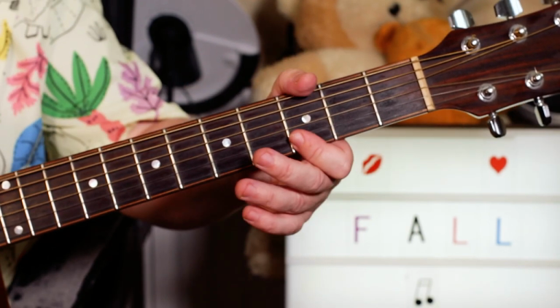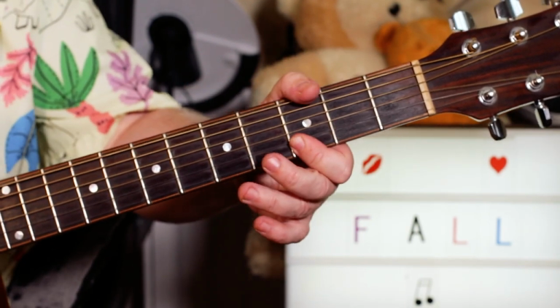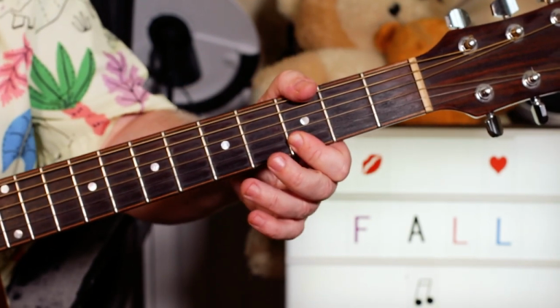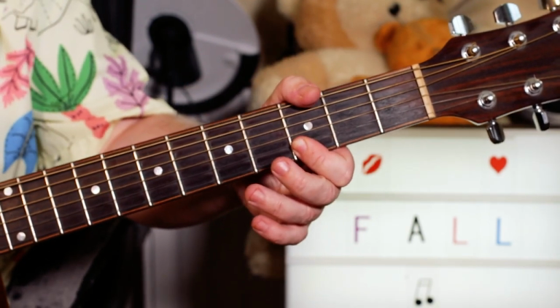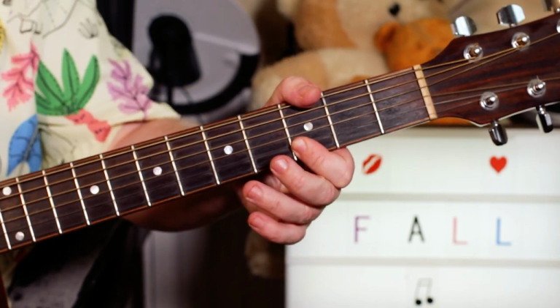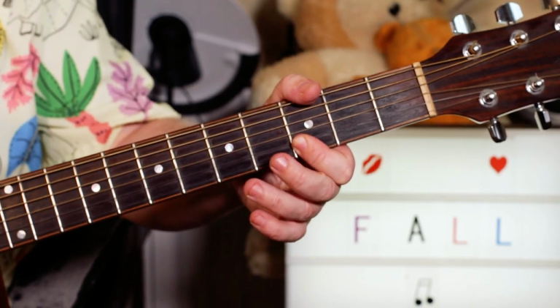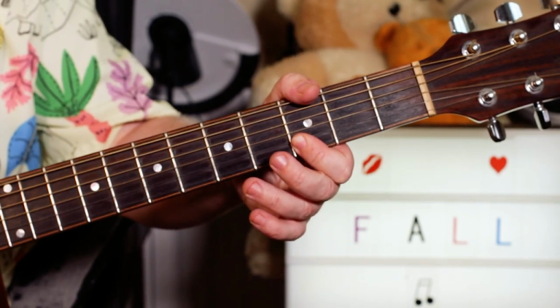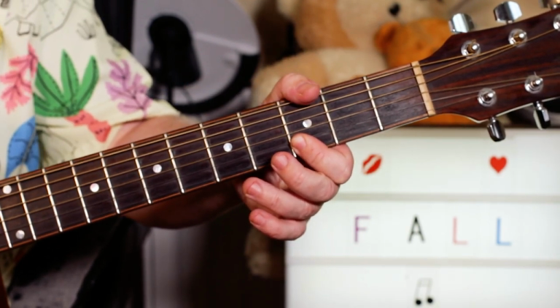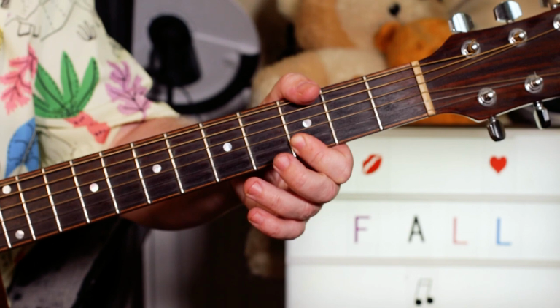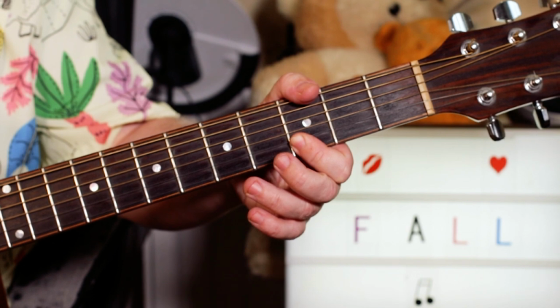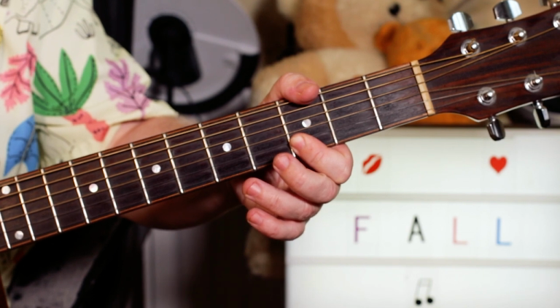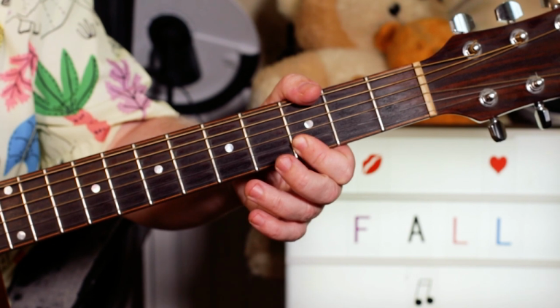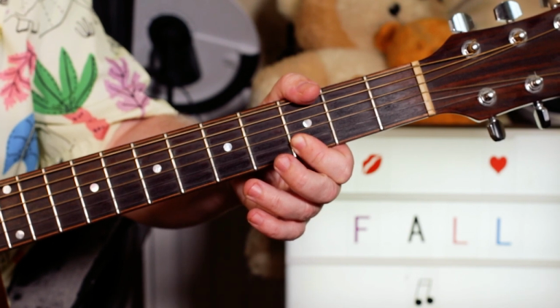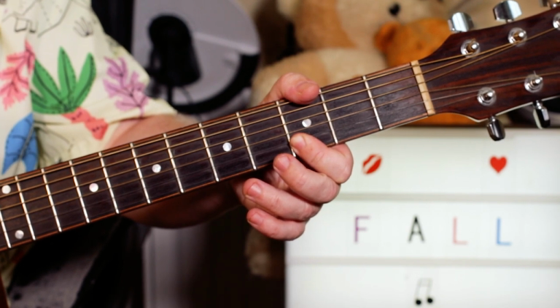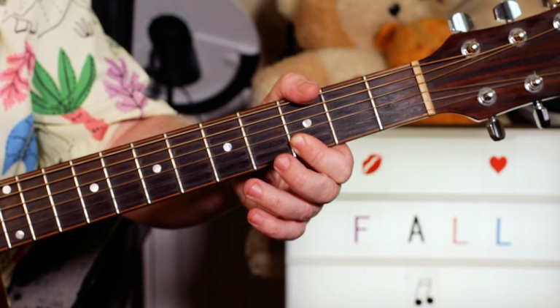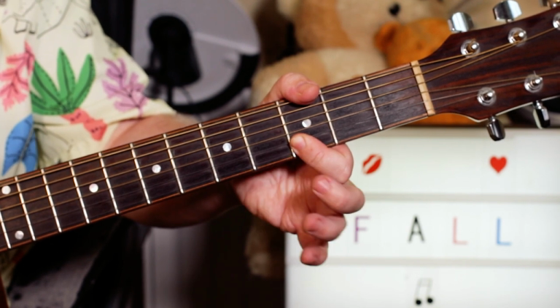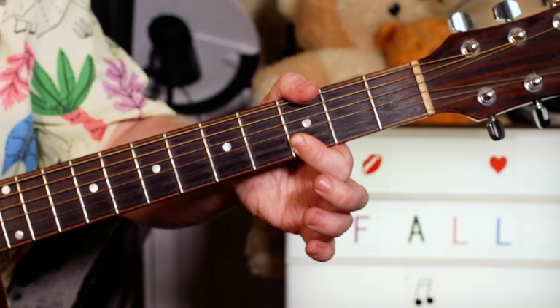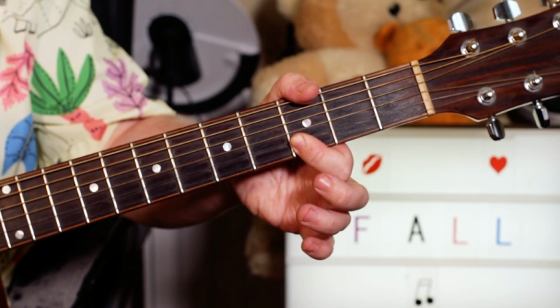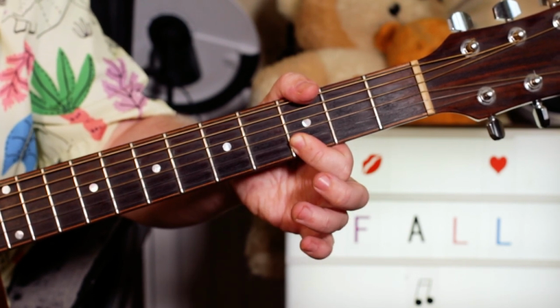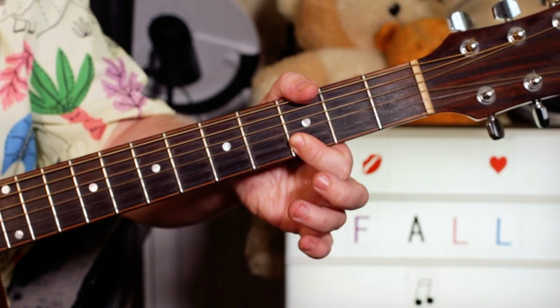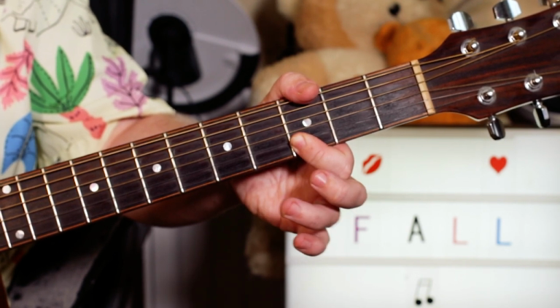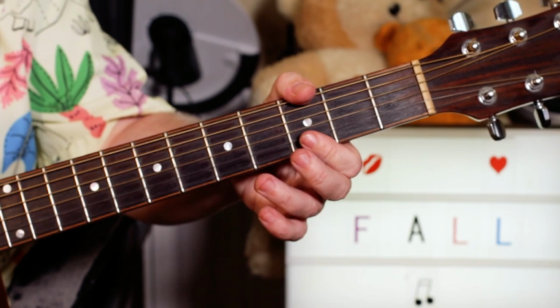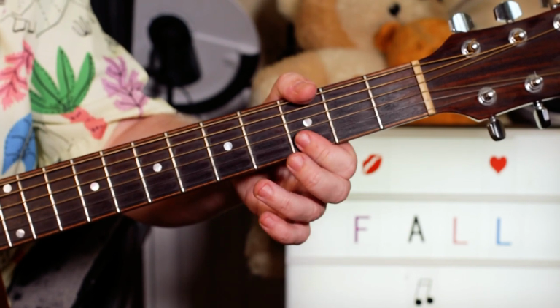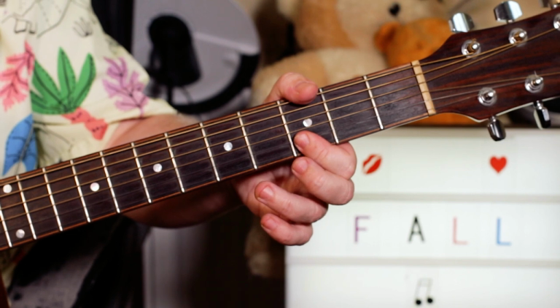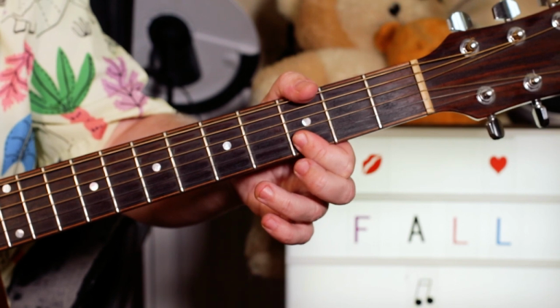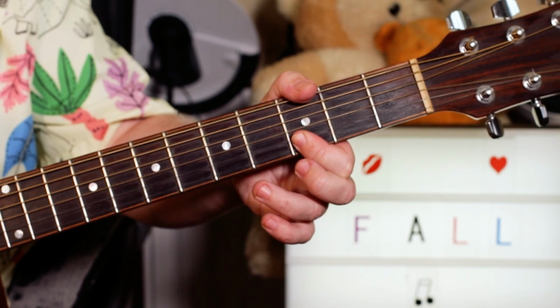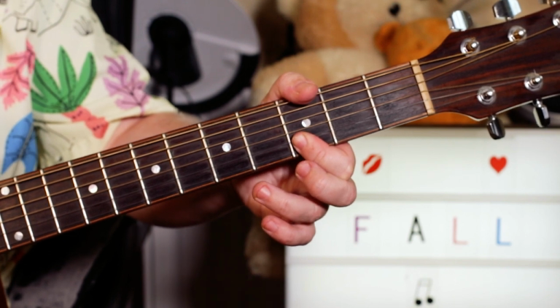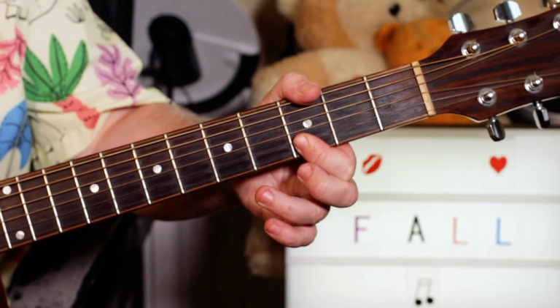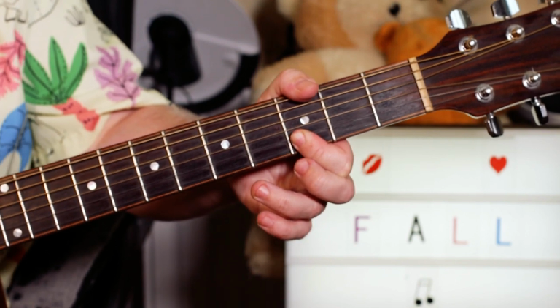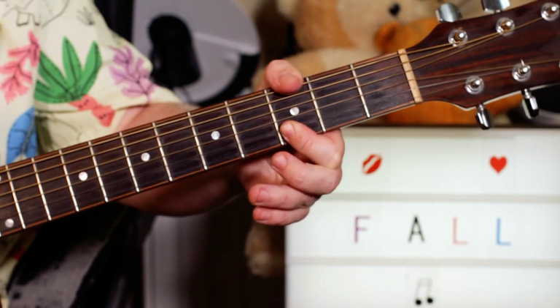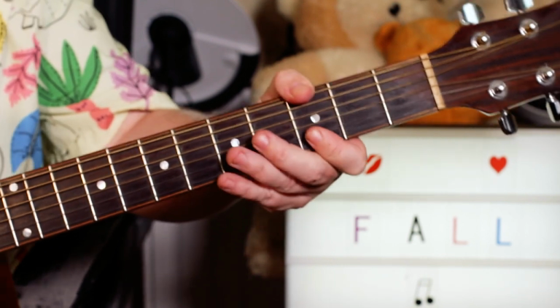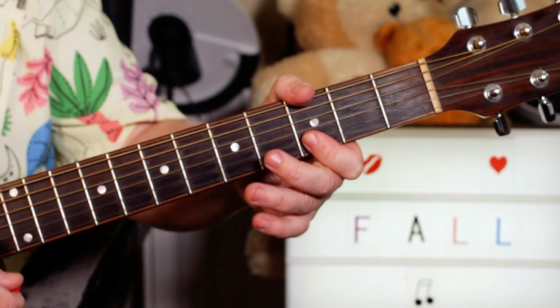We've got the kind of verse sections. I'm just playing a G — just open G string, D and G. So a G5 really. And I can catch the D string too.